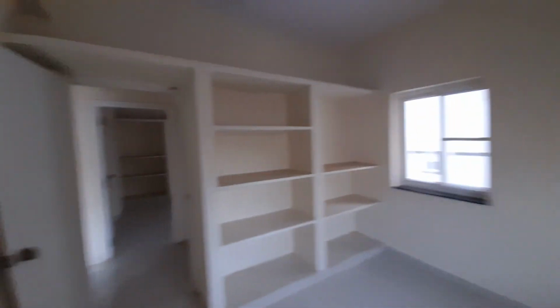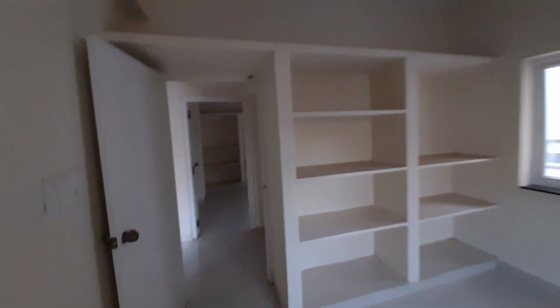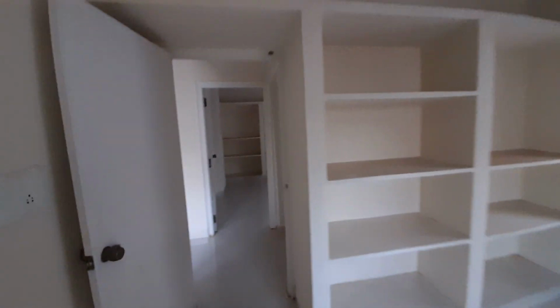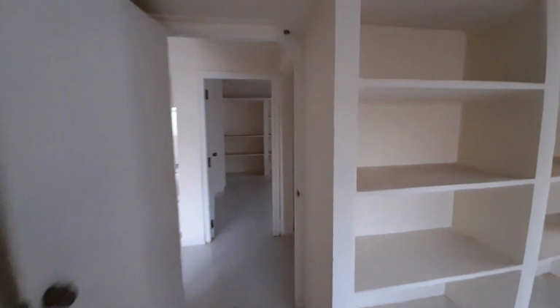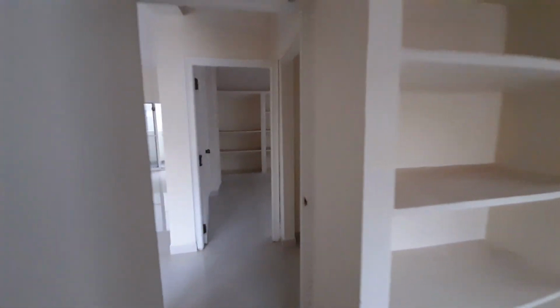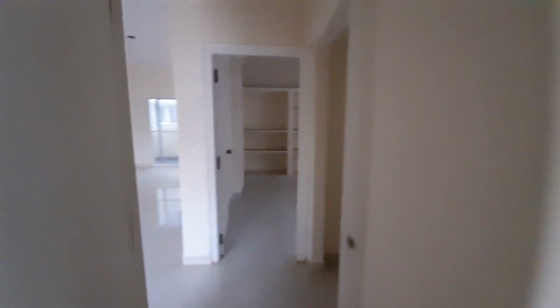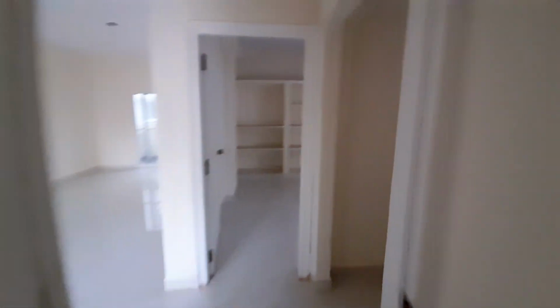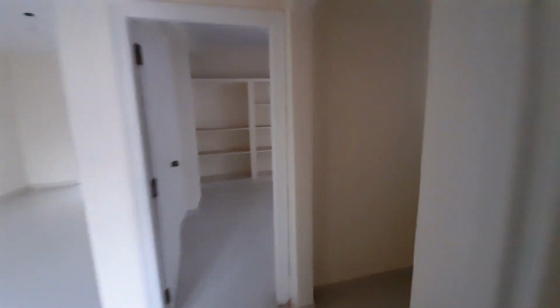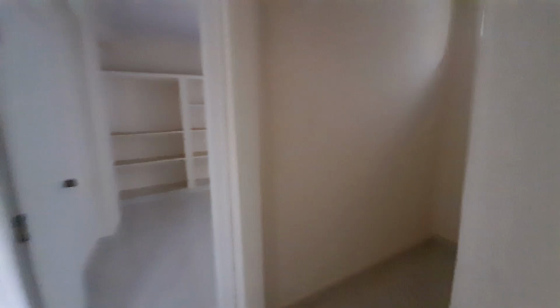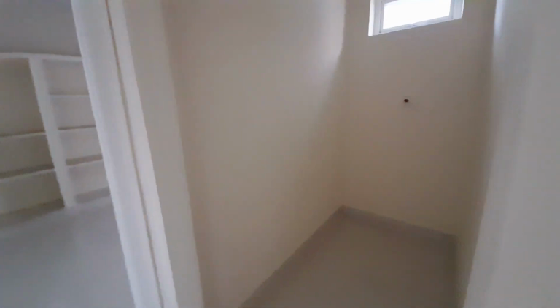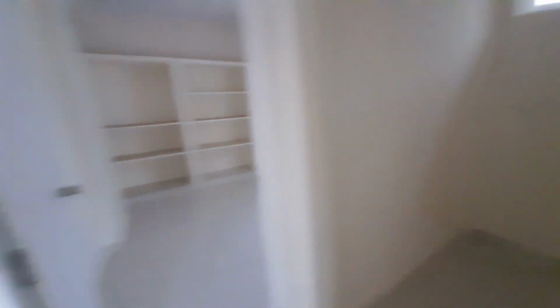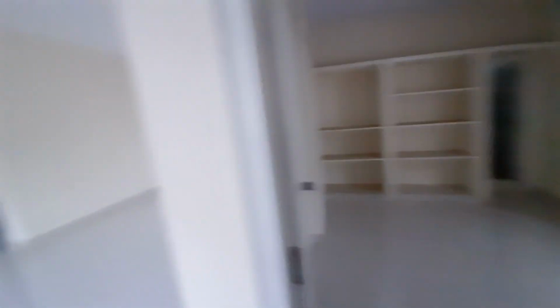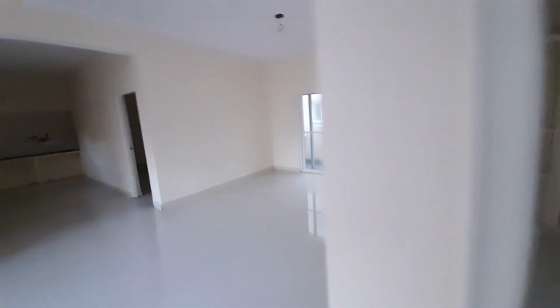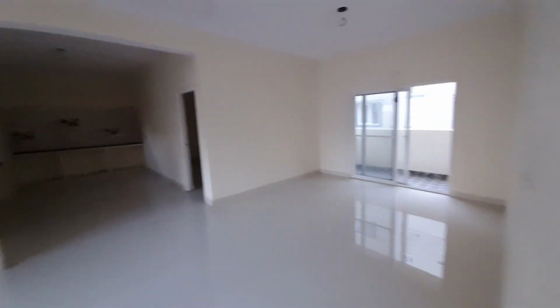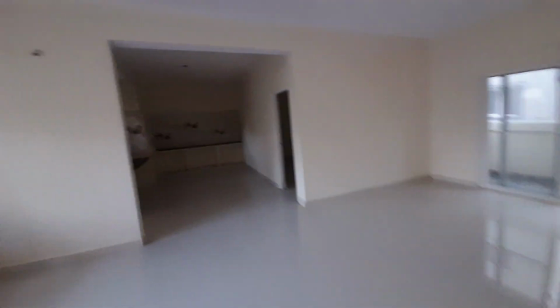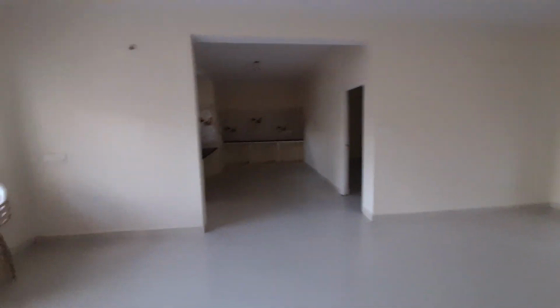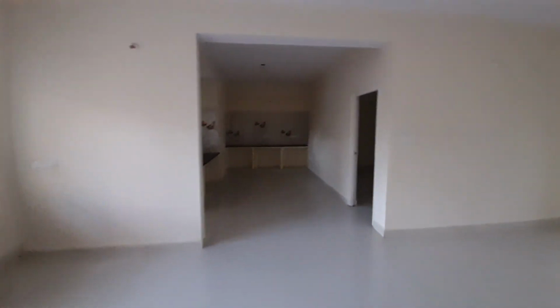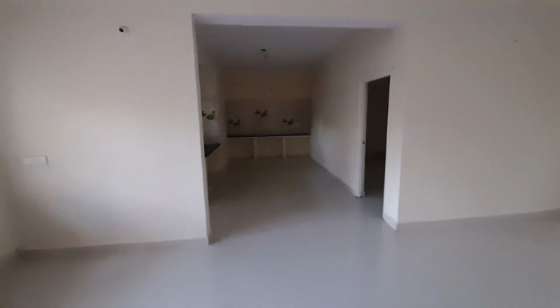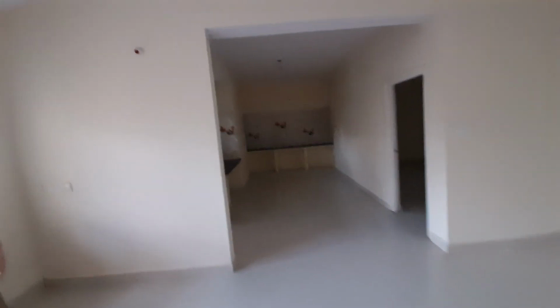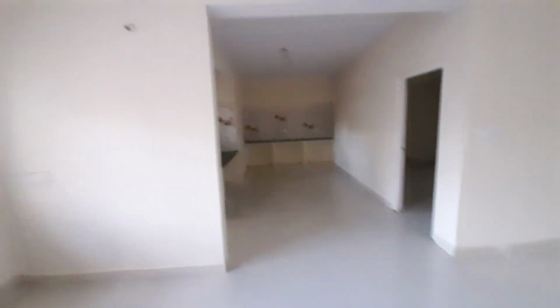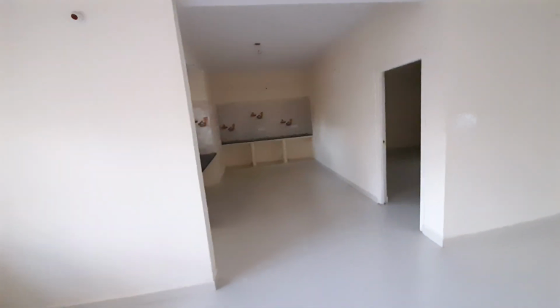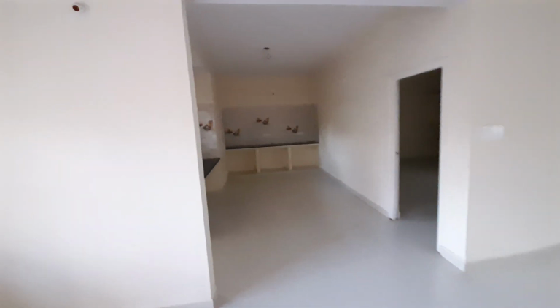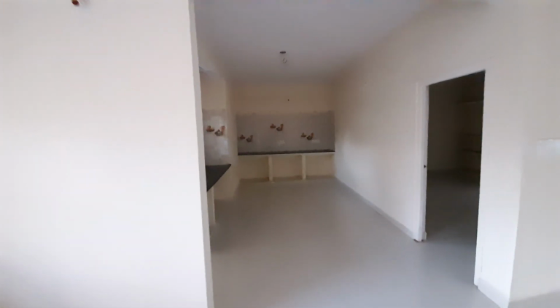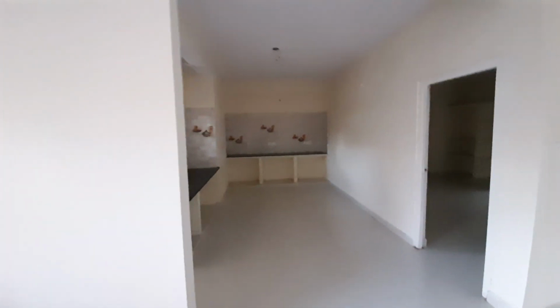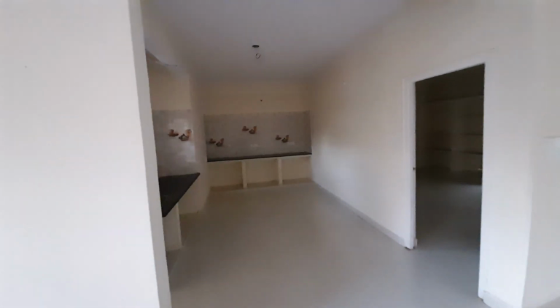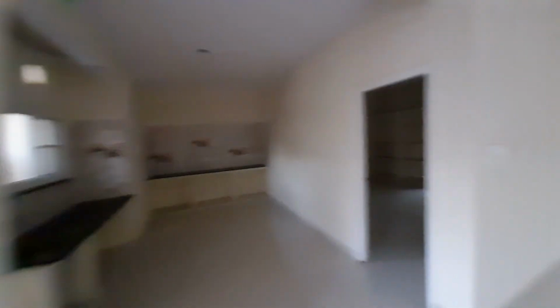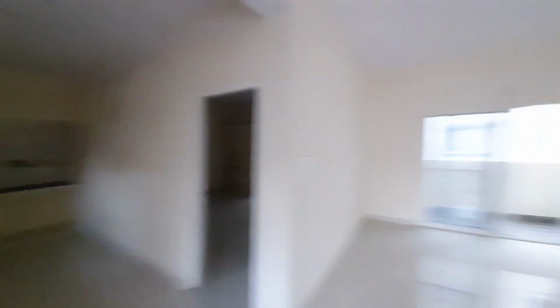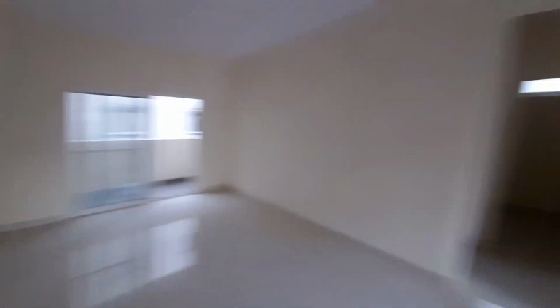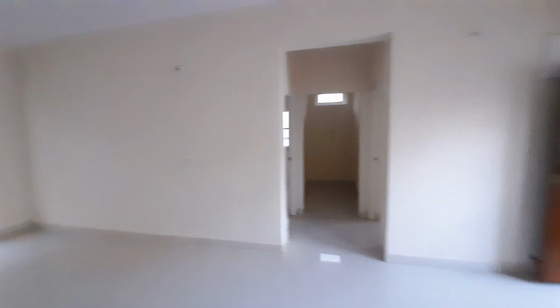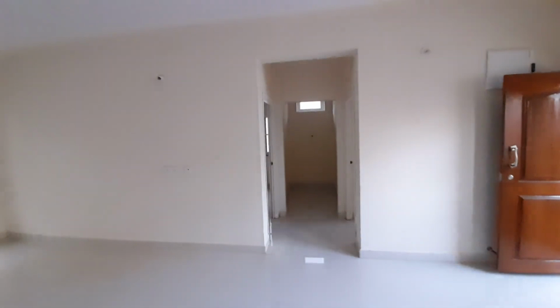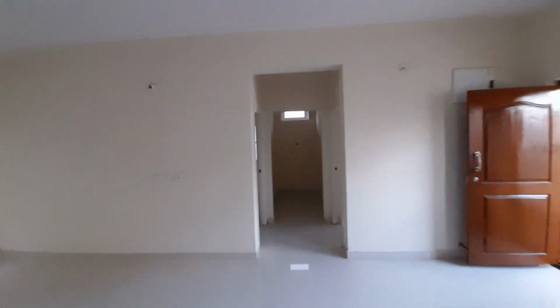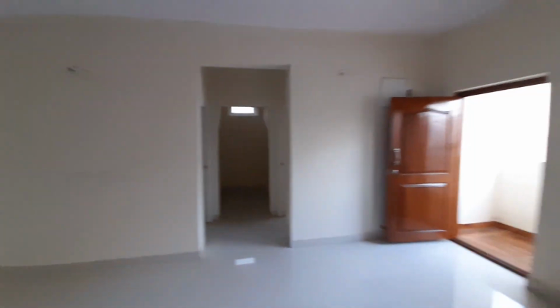We have racks here, with the poja room. In the apartment flats, there is a poja room — it is very rare. So we are getting a poja room here.